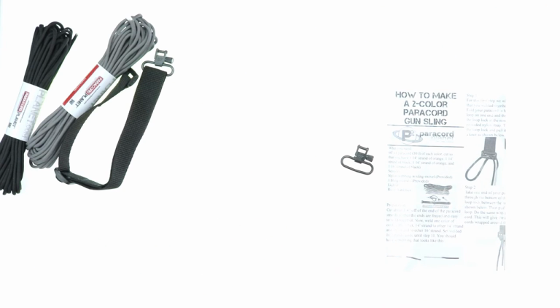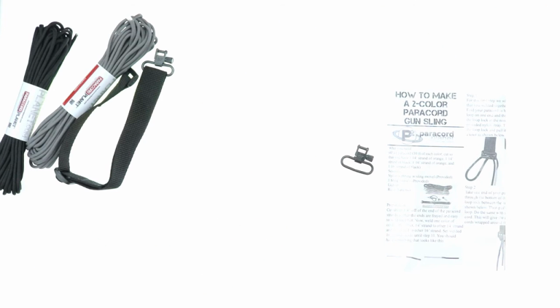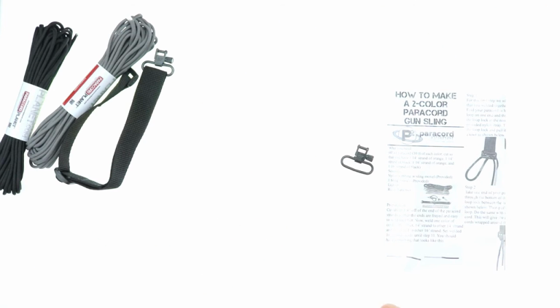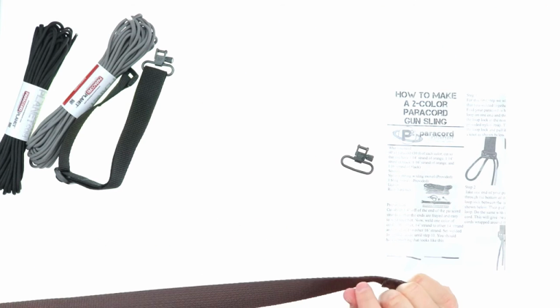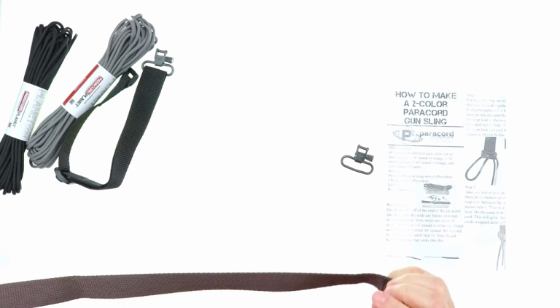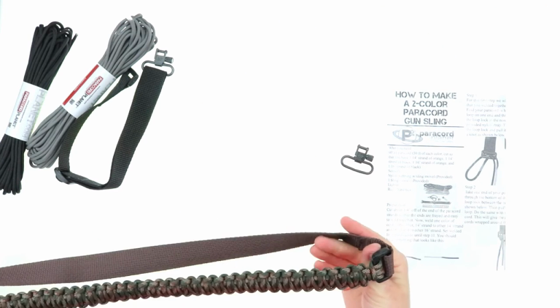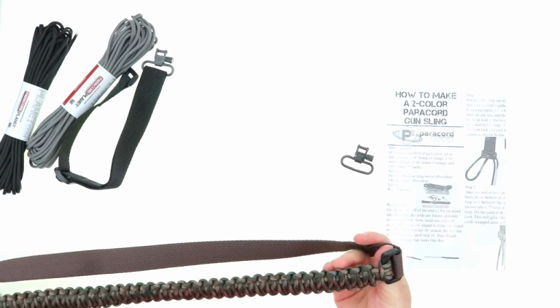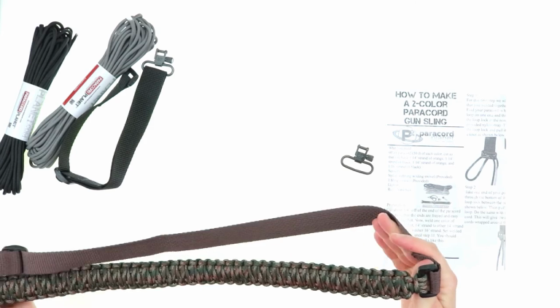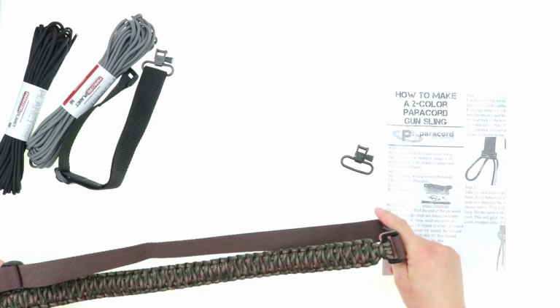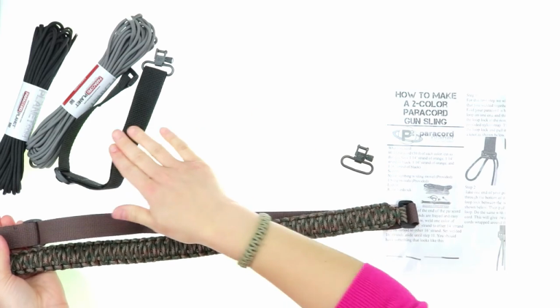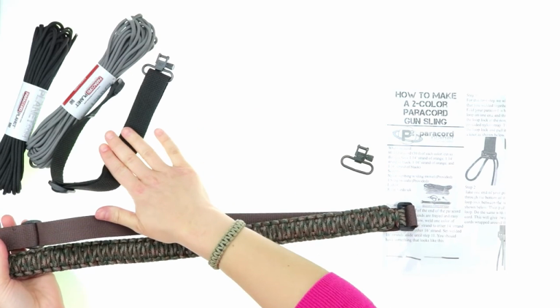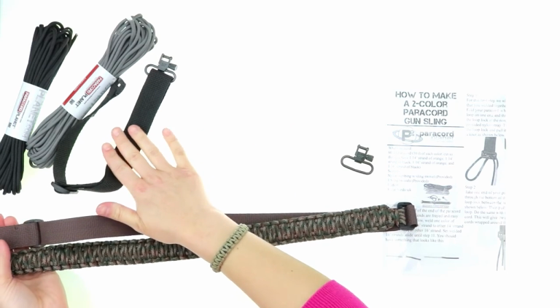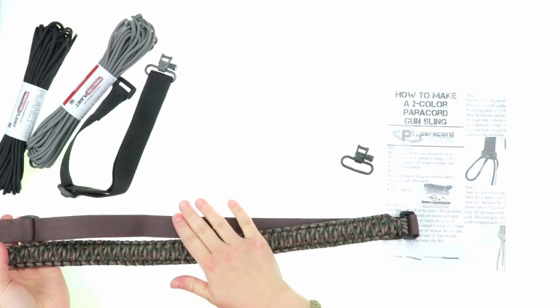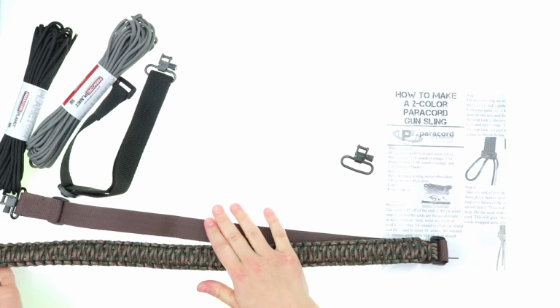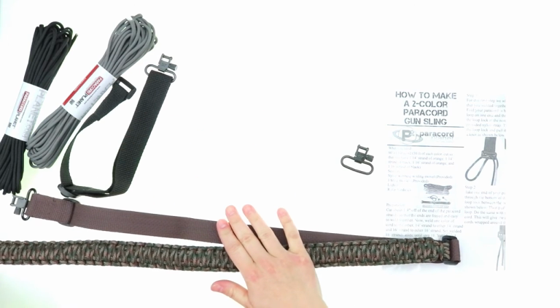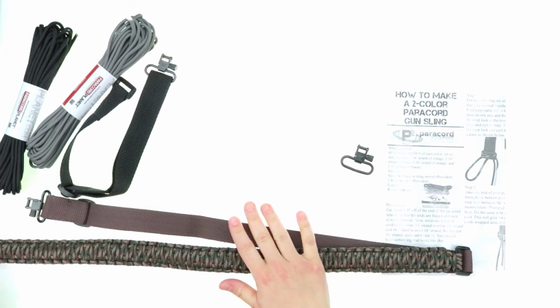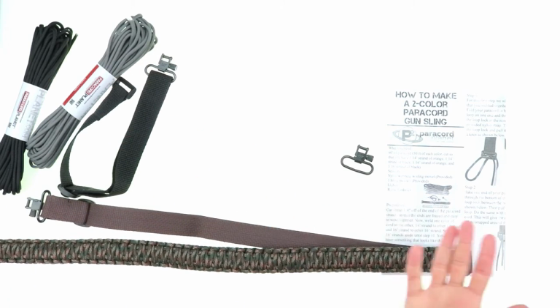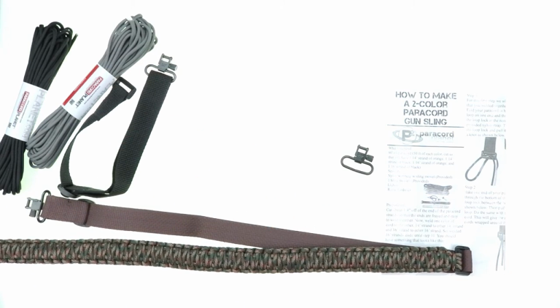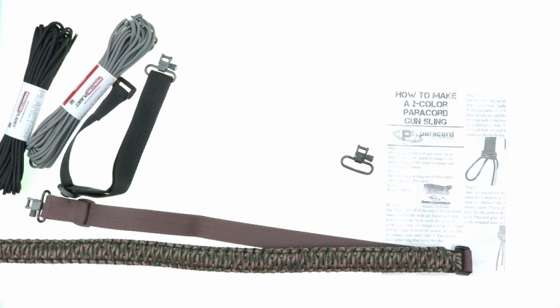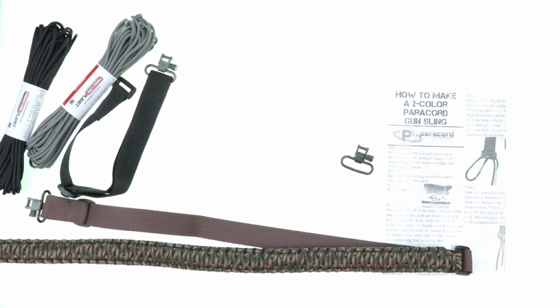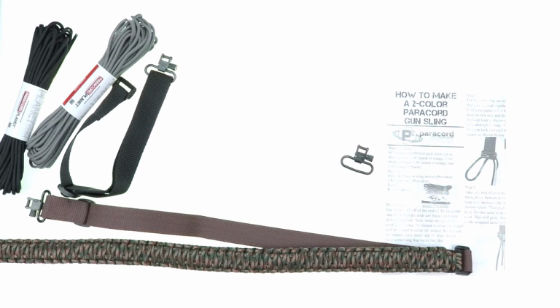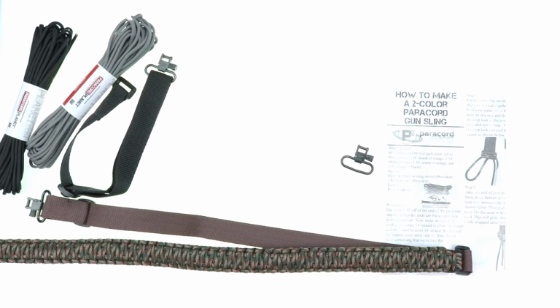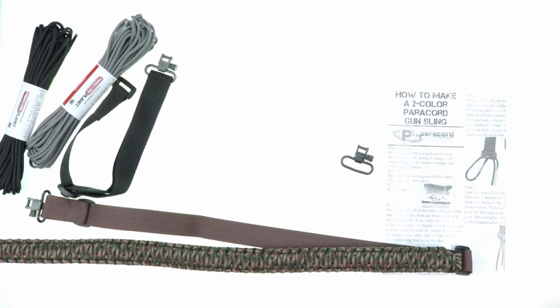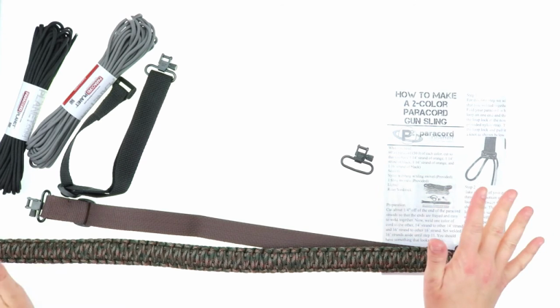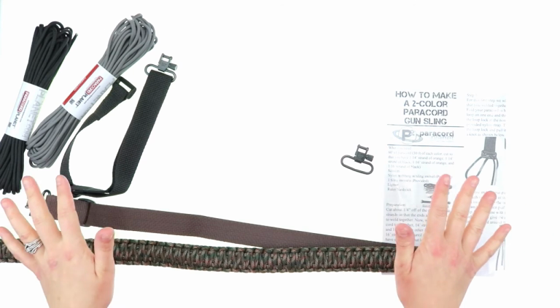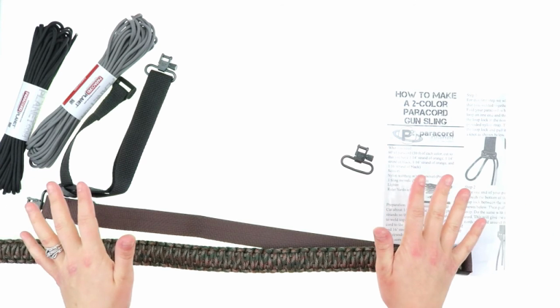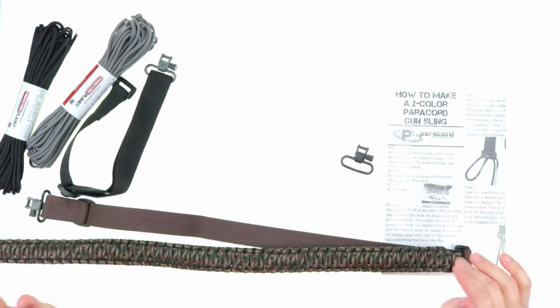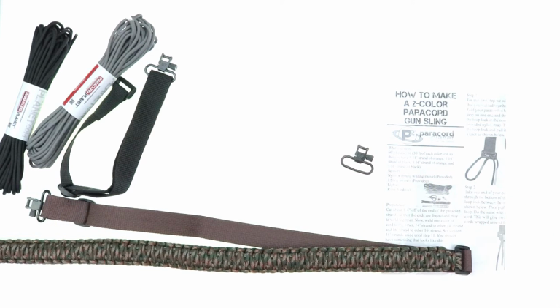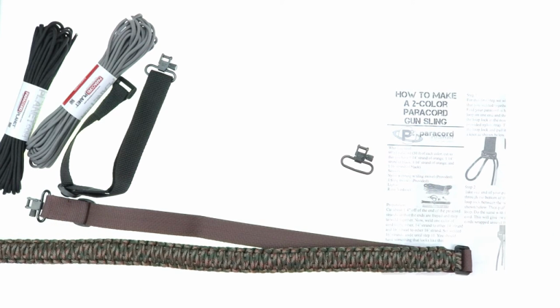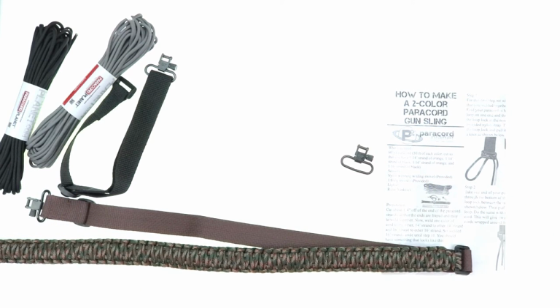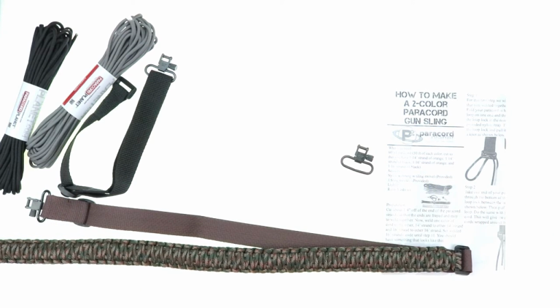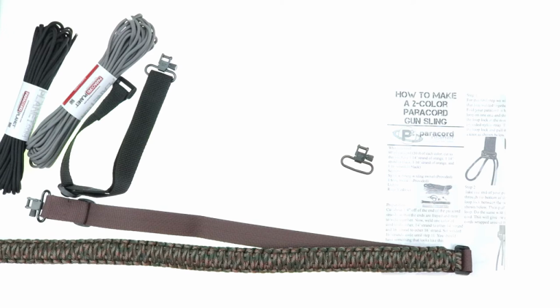We also have the webbing in a few different colors, such as the black that you see here, brown, red, green — there are quite a few fun colors. So these can be really, really customizable for whoever you were planning on making it for.